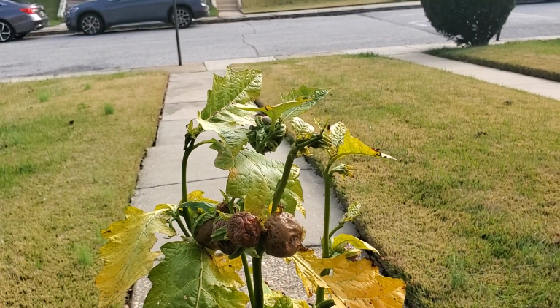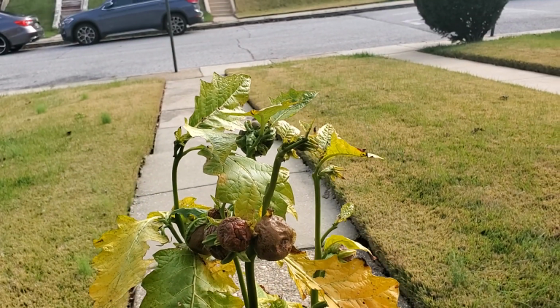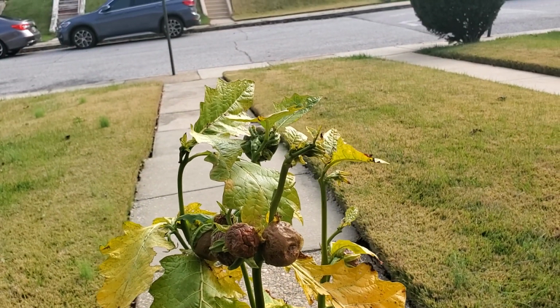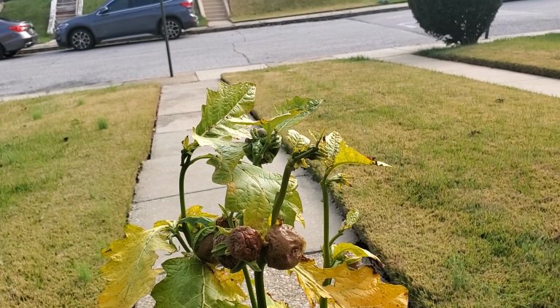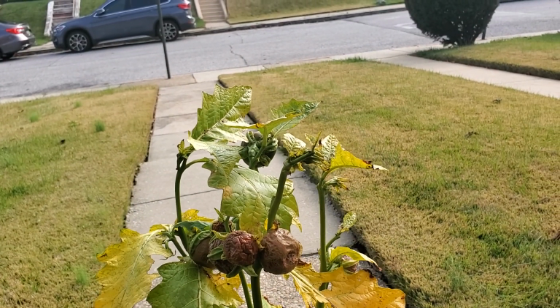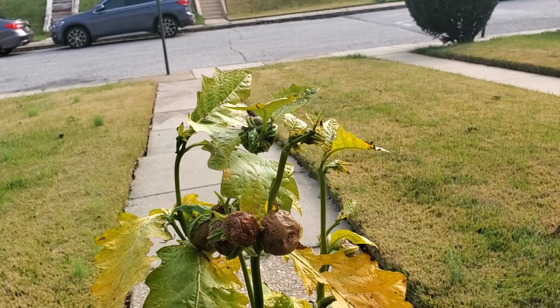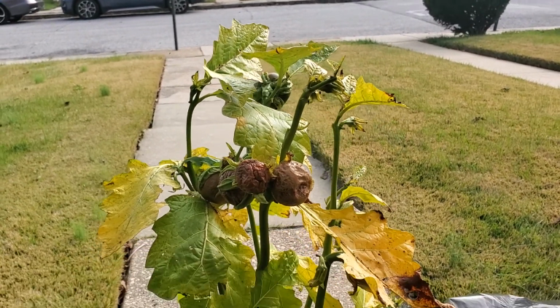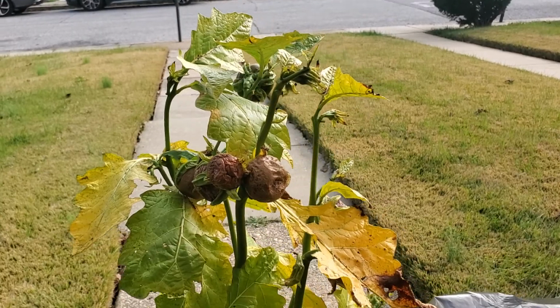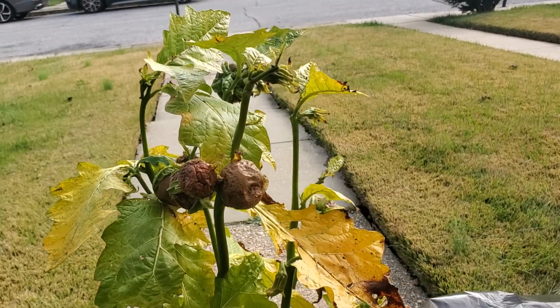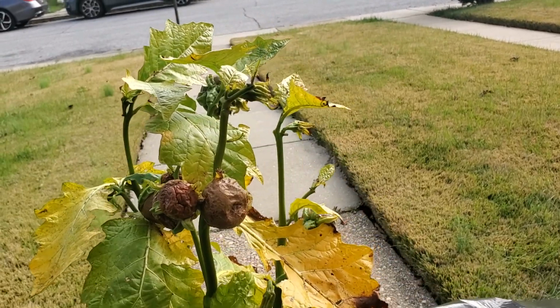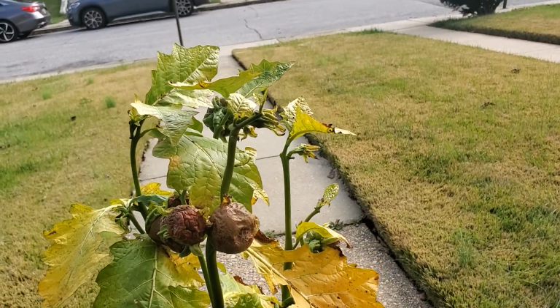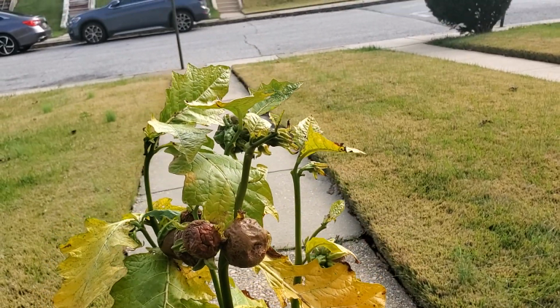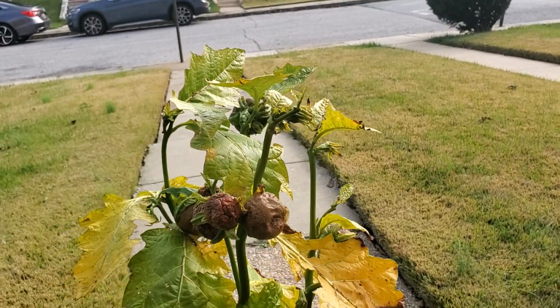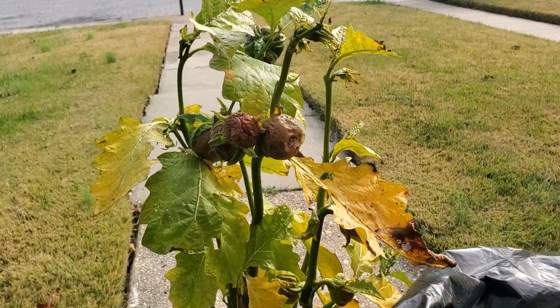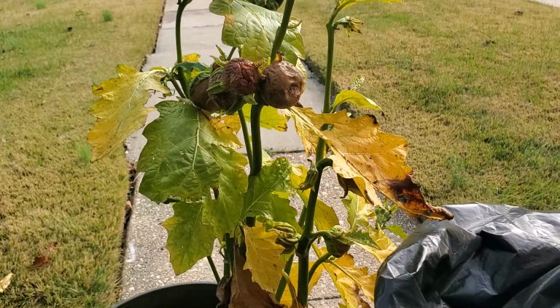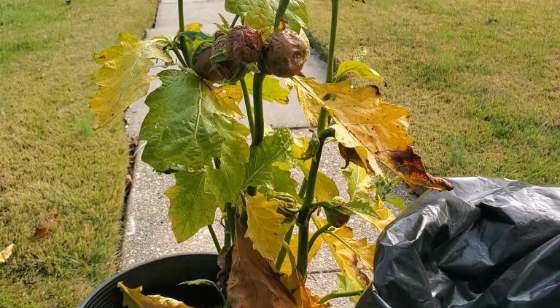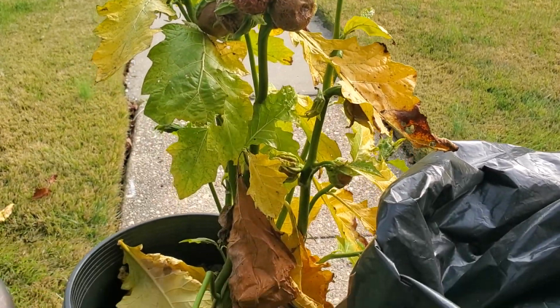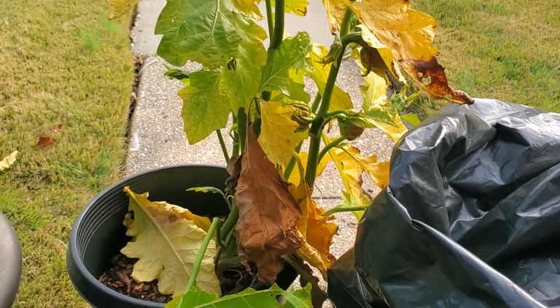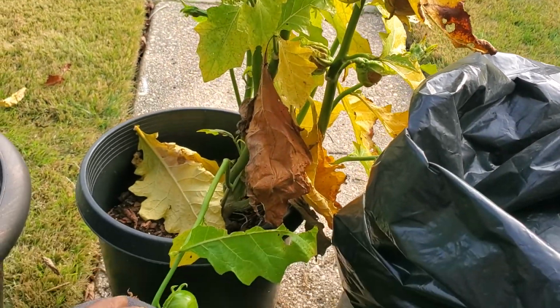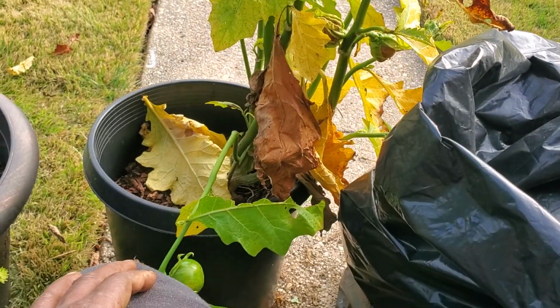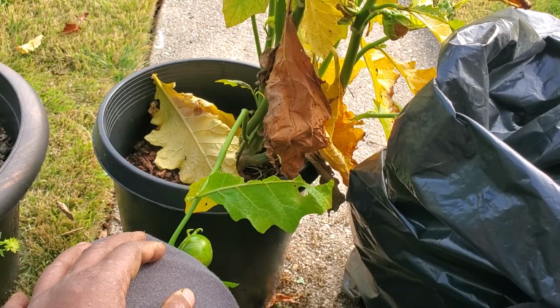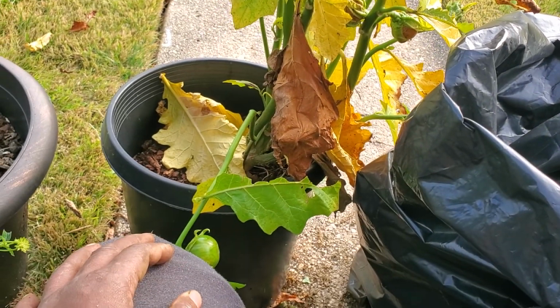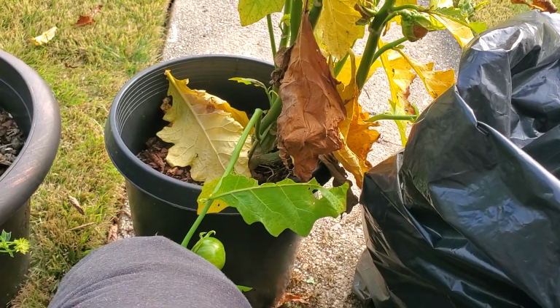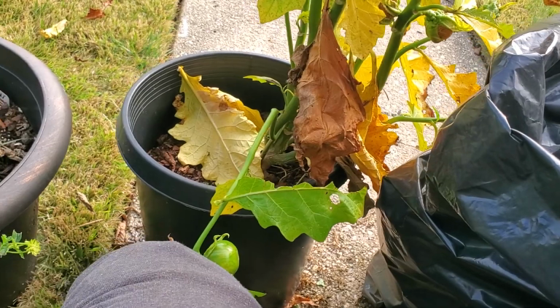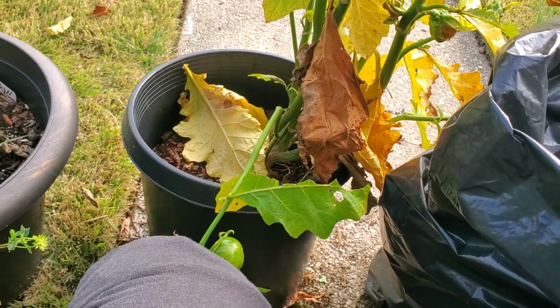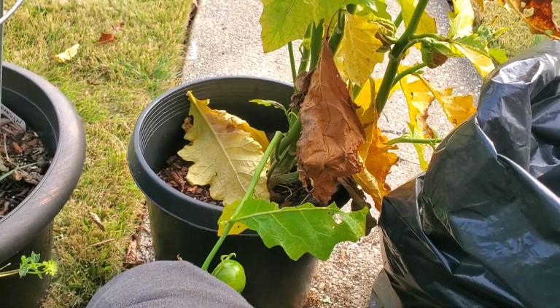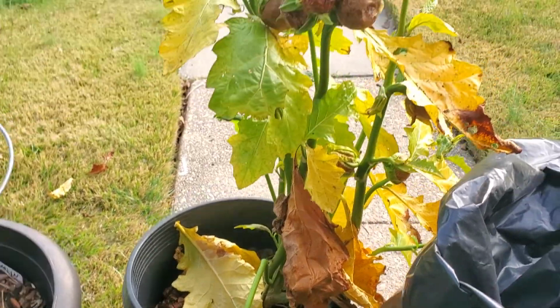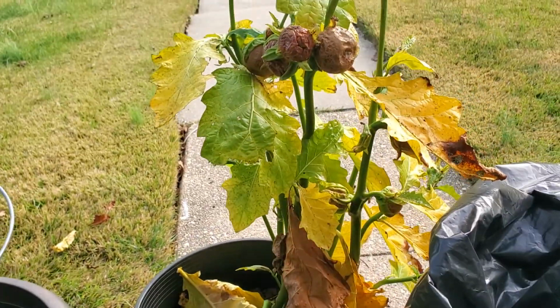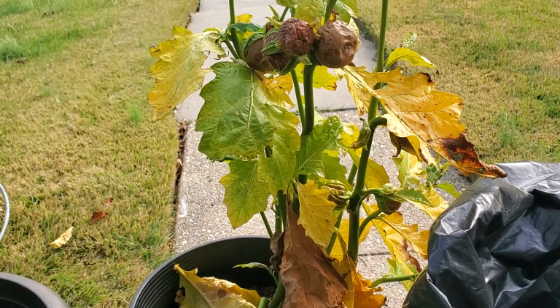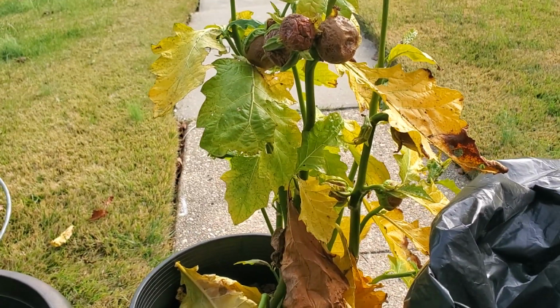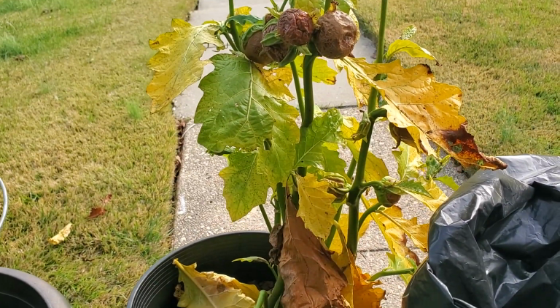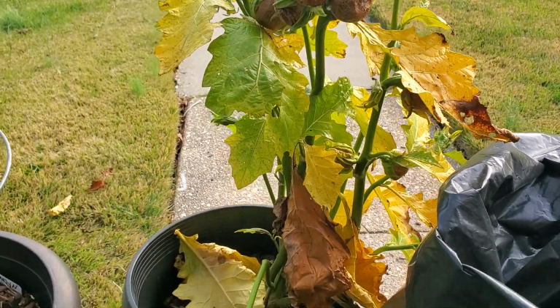But the upshot is it did grow, it did look good, so I will be growing this again next year as an alternative to a regular plant, which I don't like.